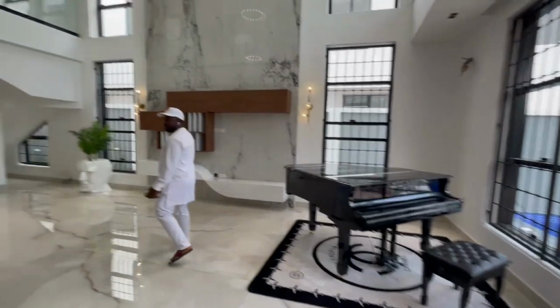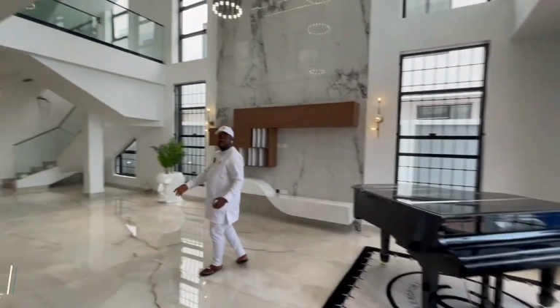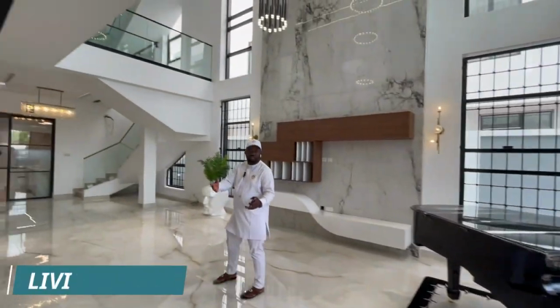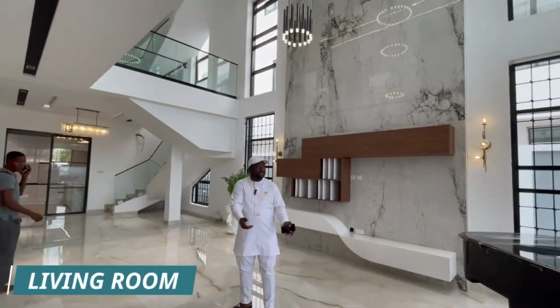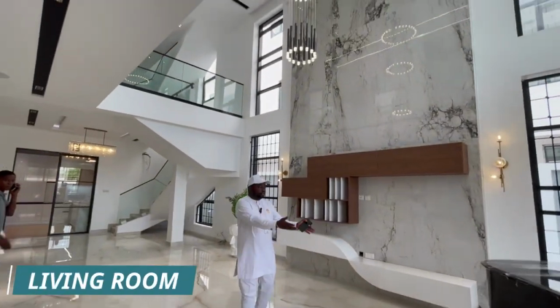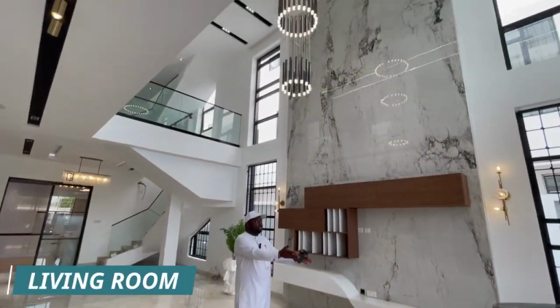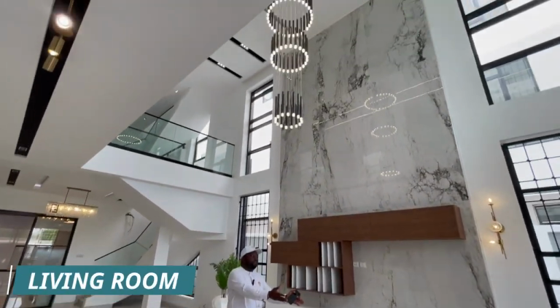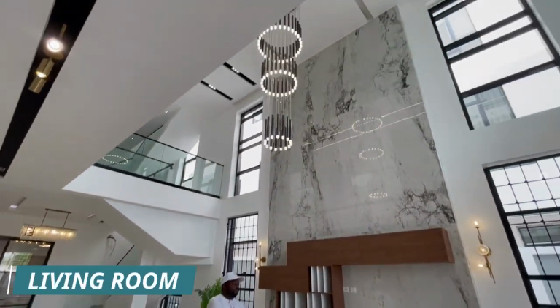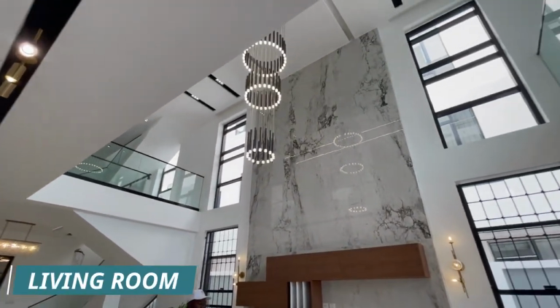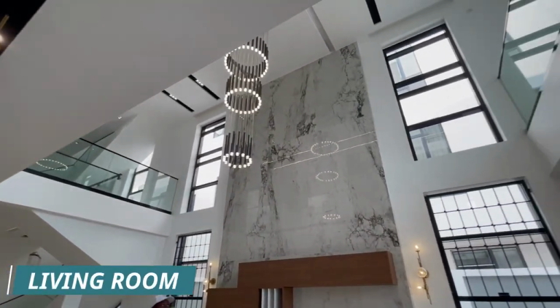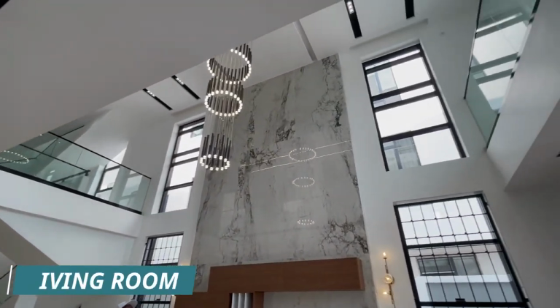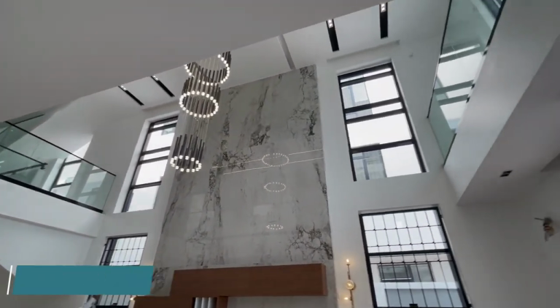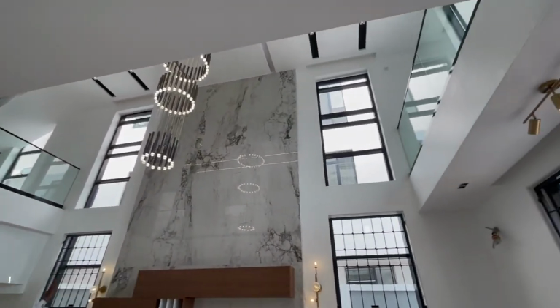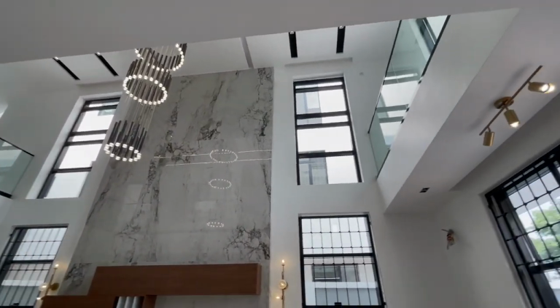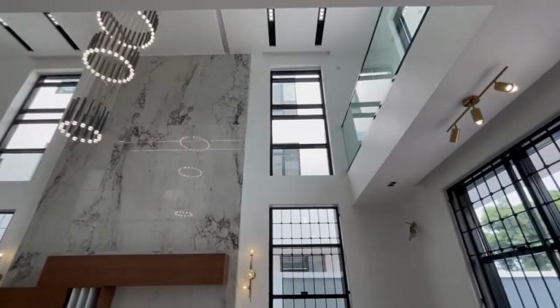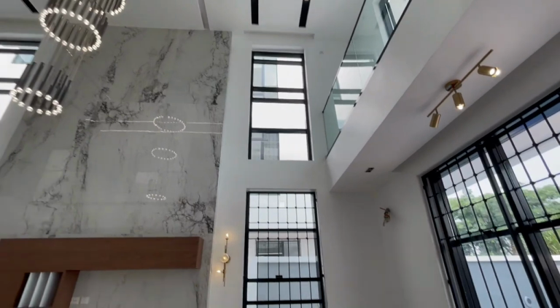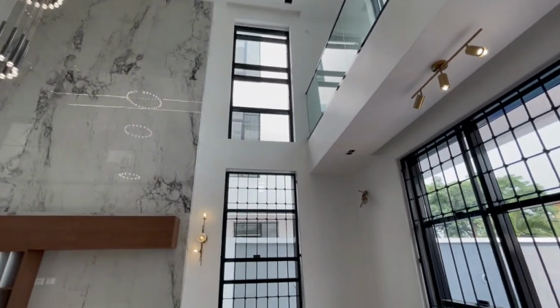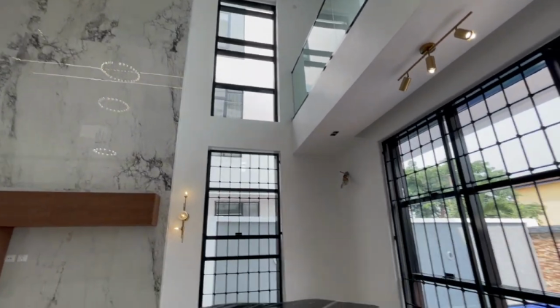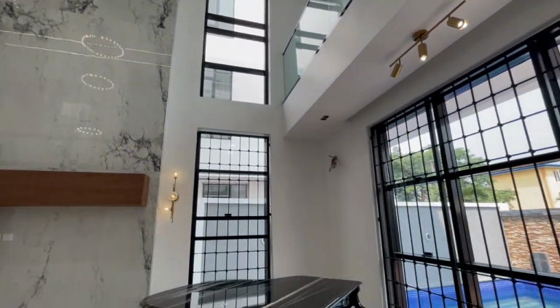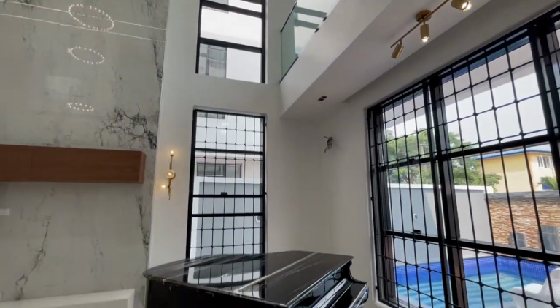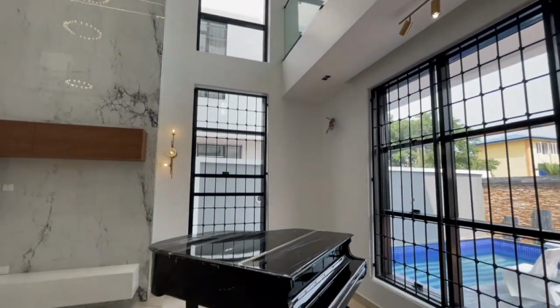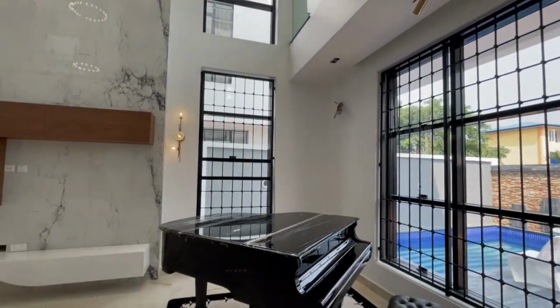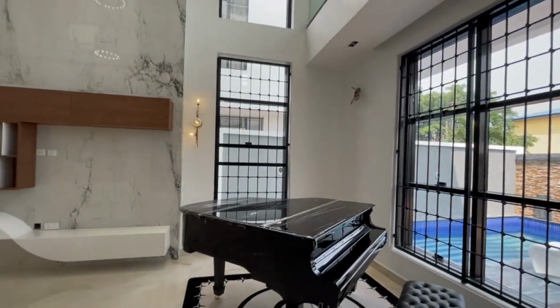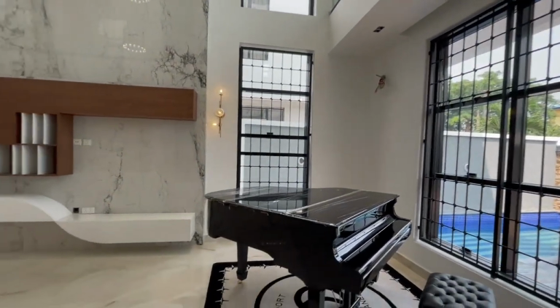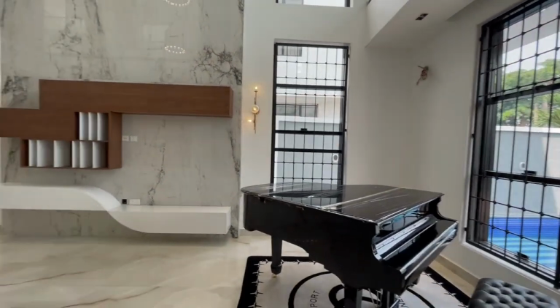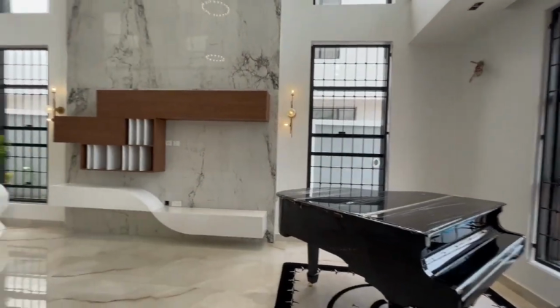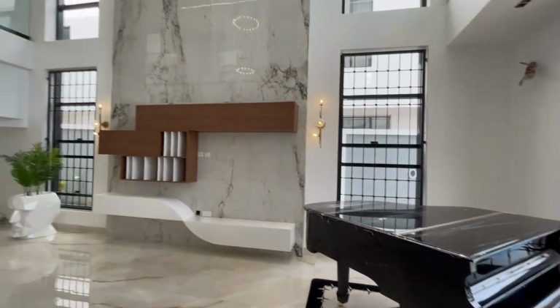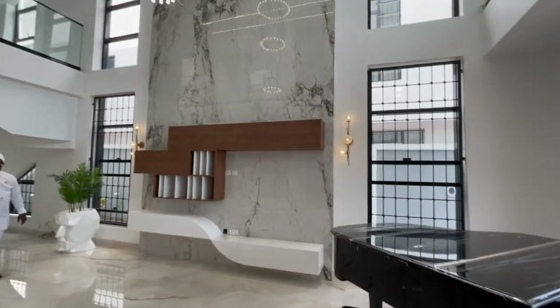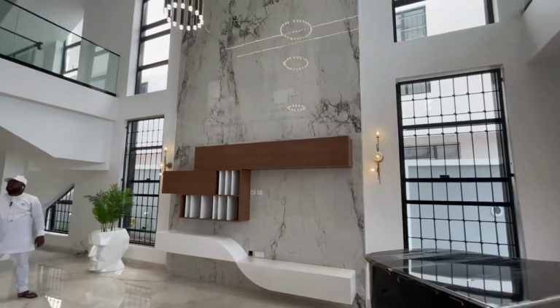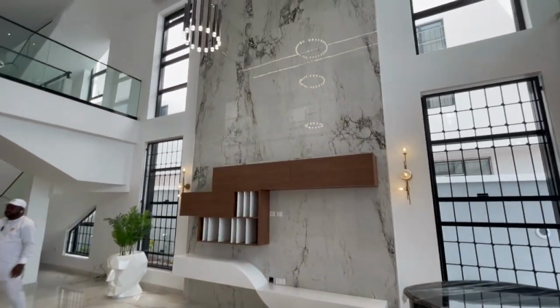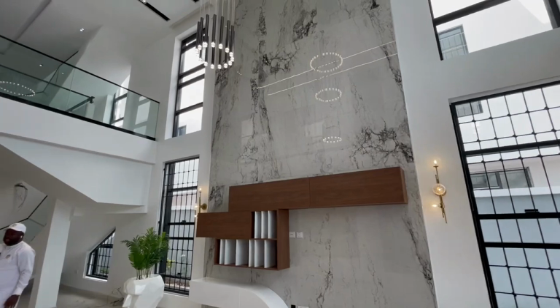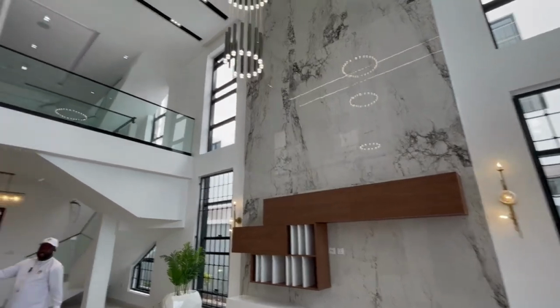Here you have the living area — it comes with a piano. You can see the high ceiling, spotlights, Google speaker, marble TV stand, and a nice painting.